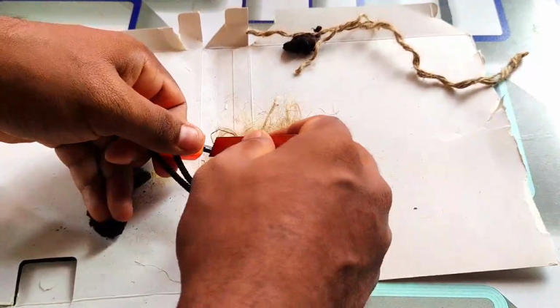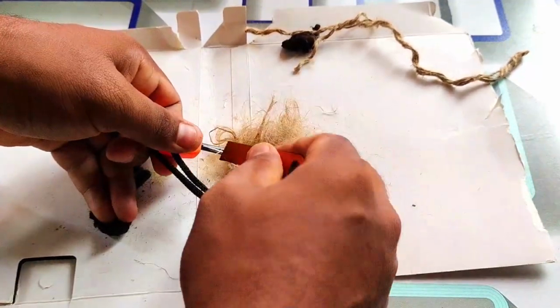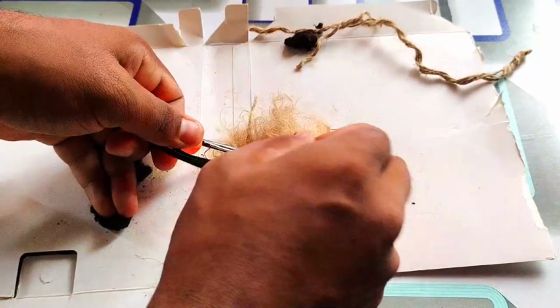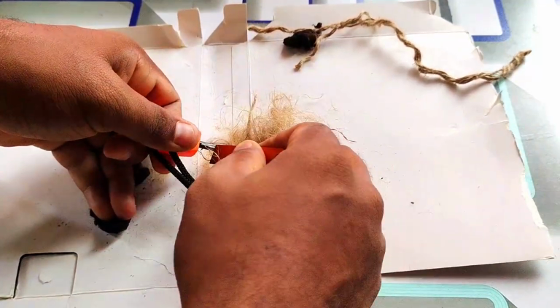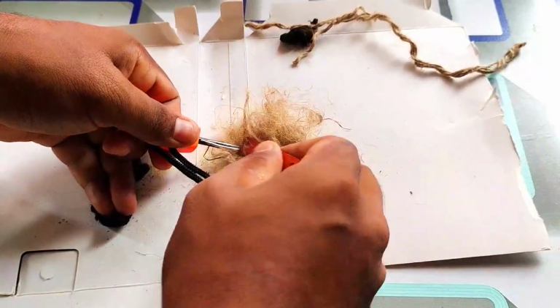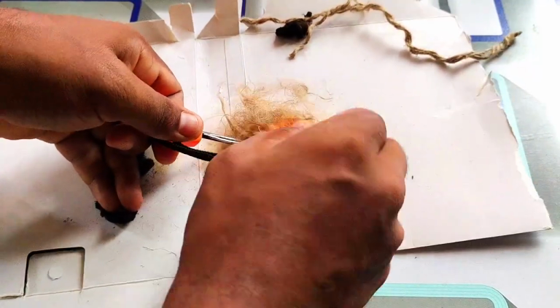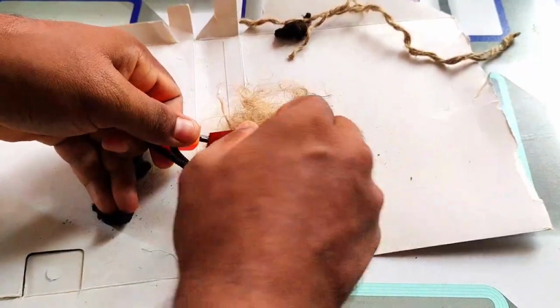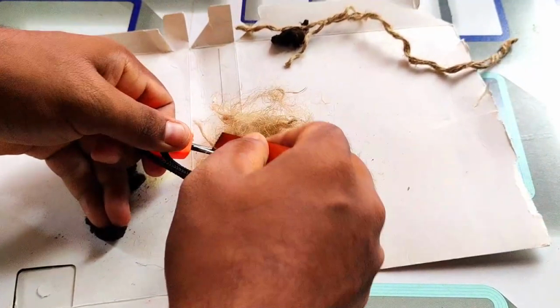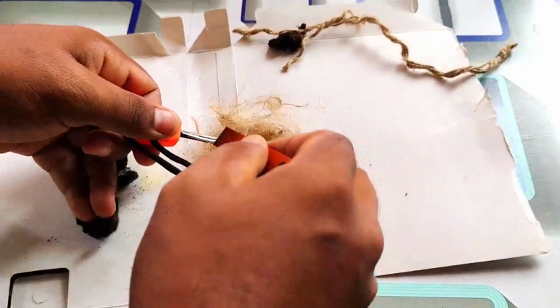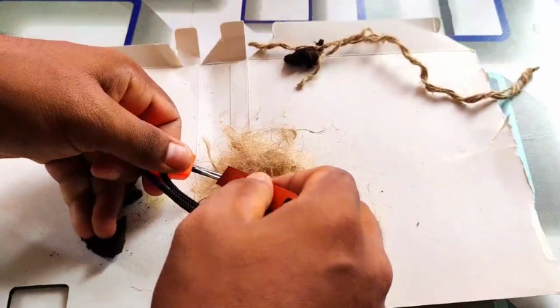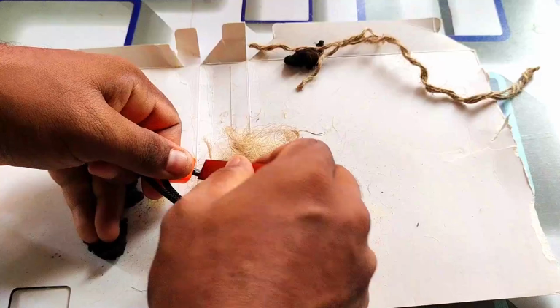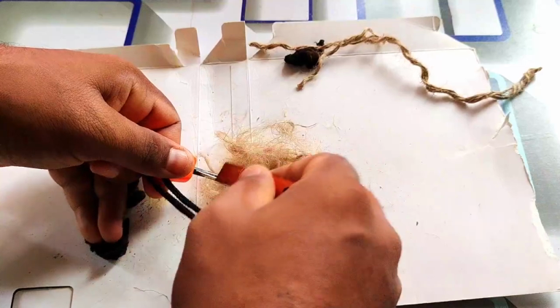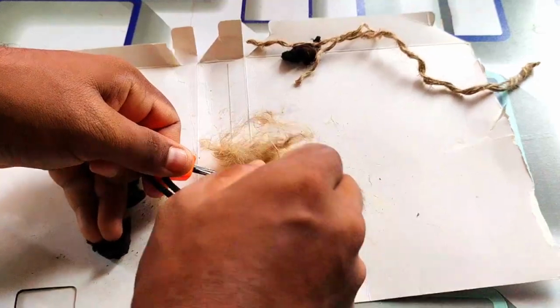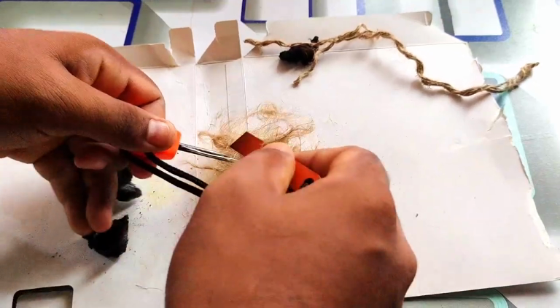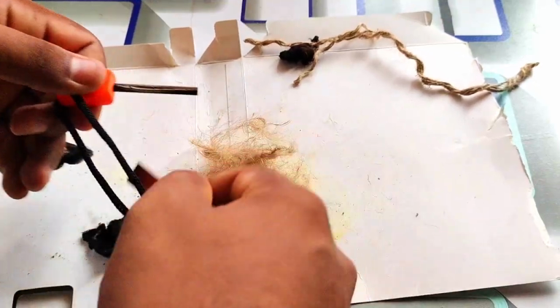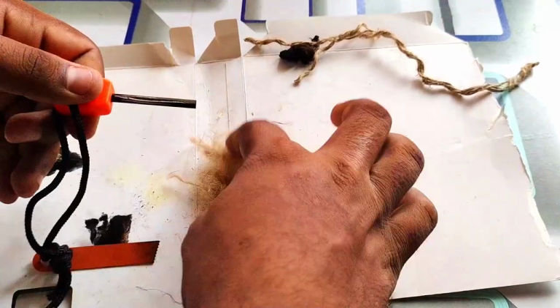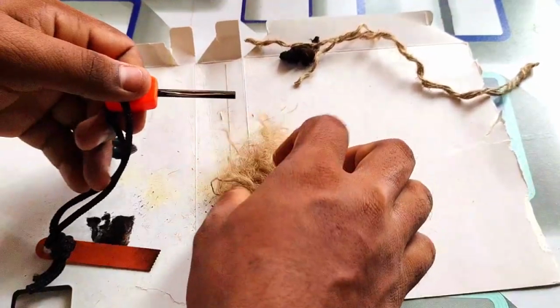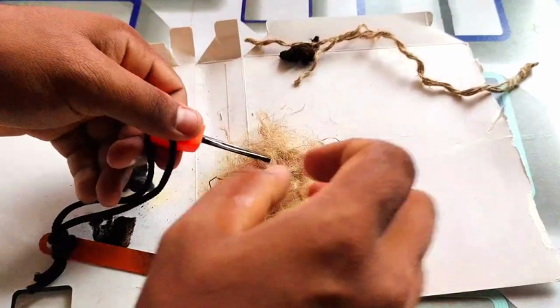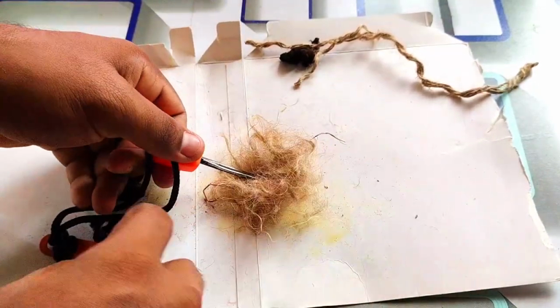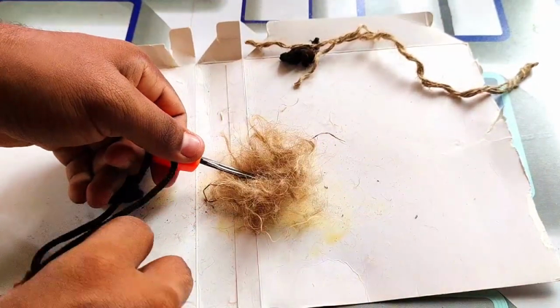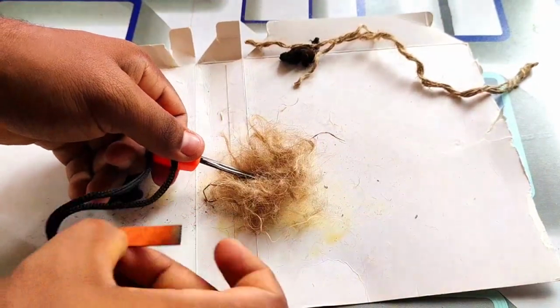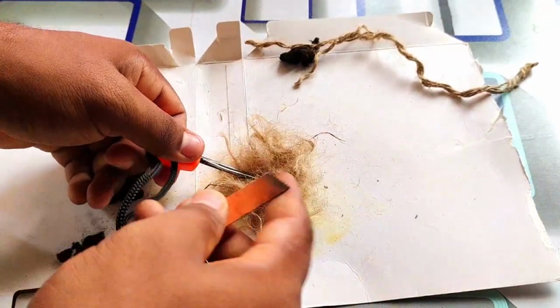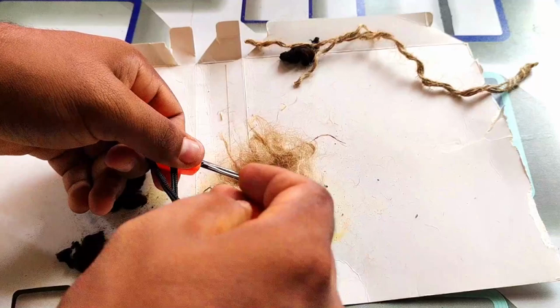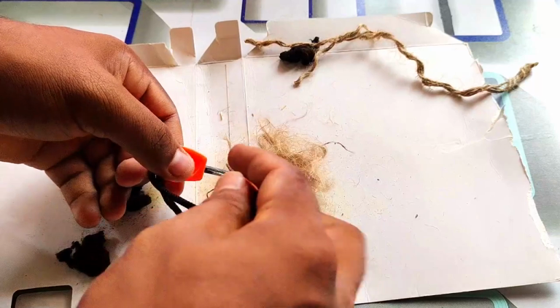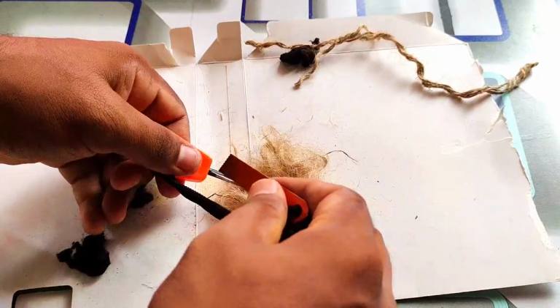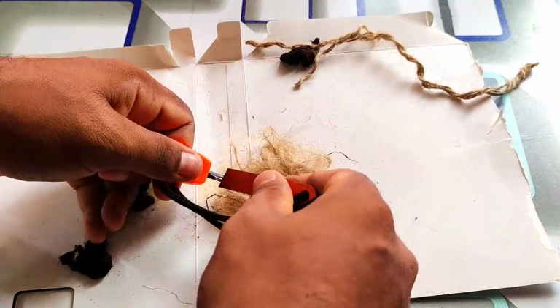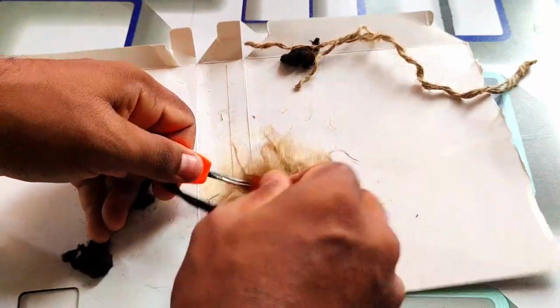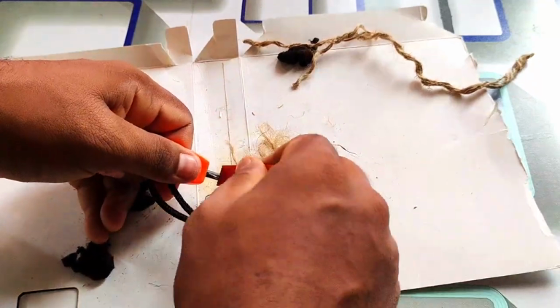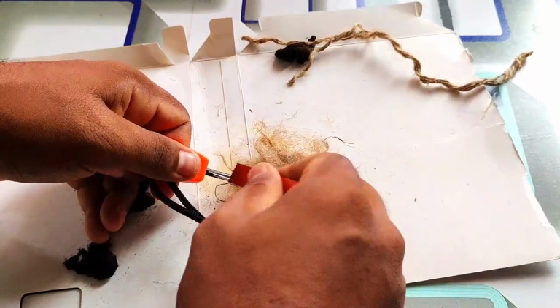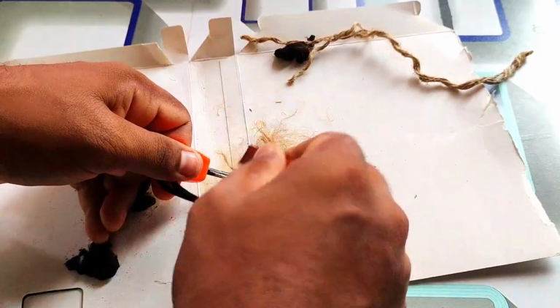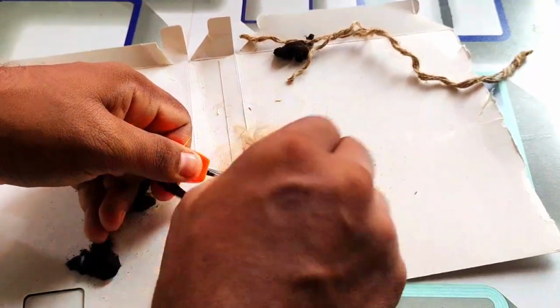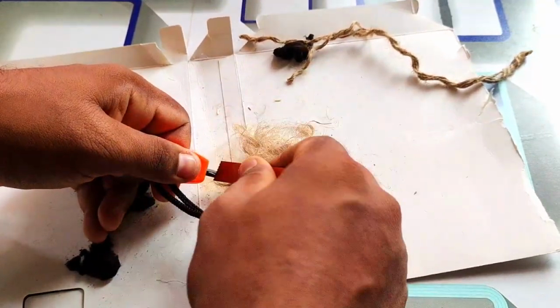If you are looking for the first time, you can see the cotton on the bottom. You have to know that the cotton is very sensitive.